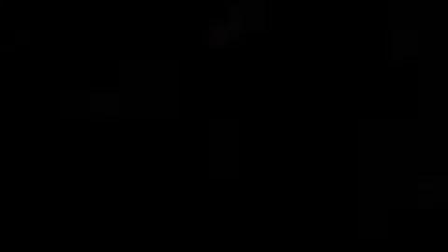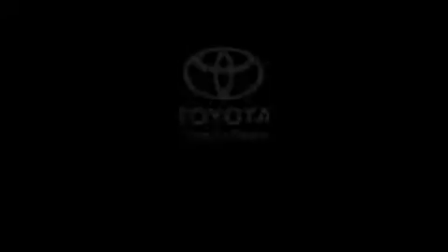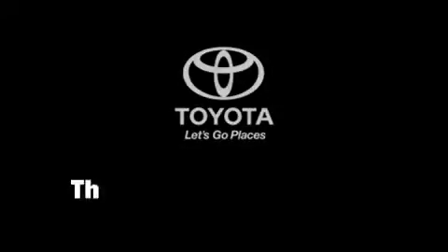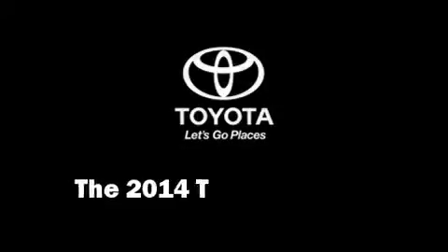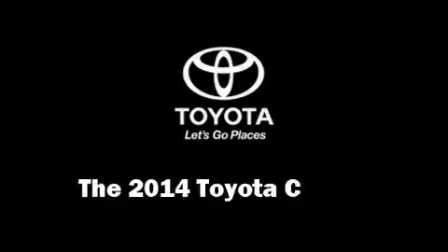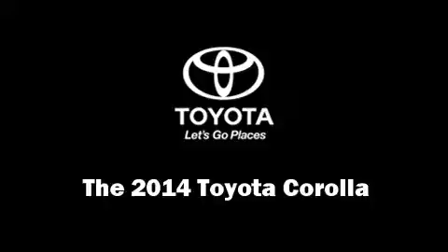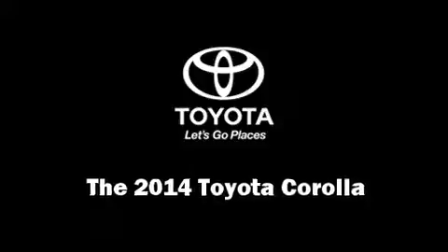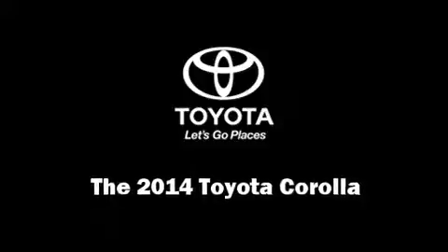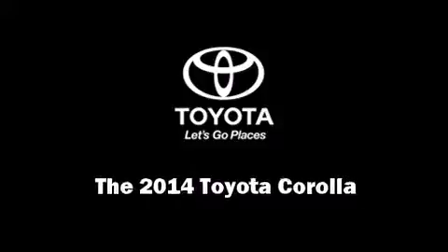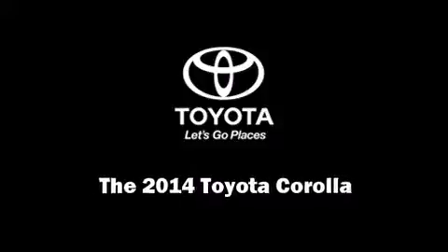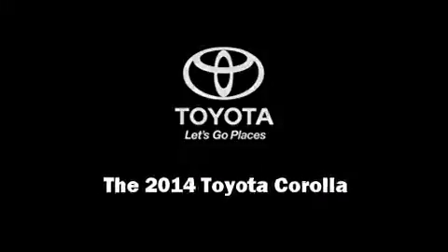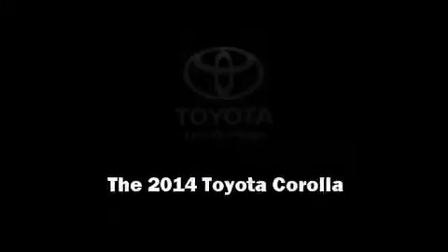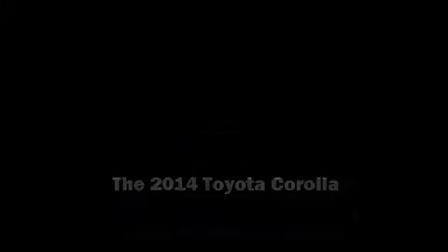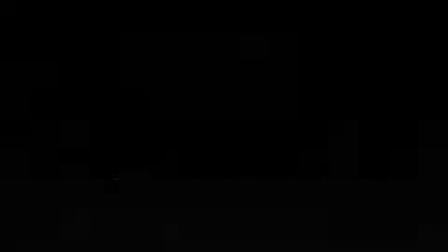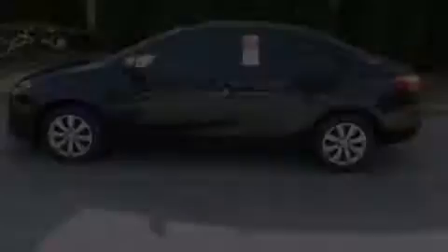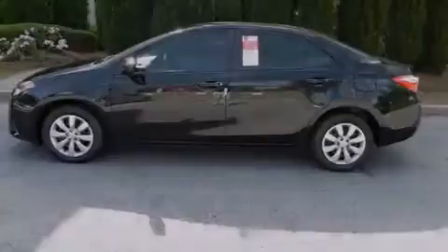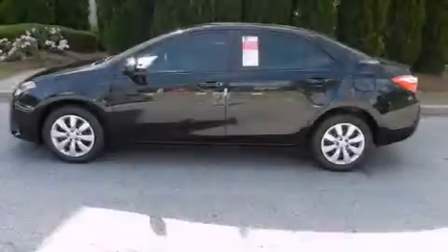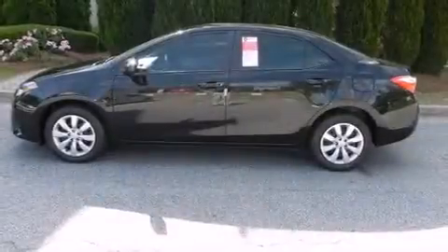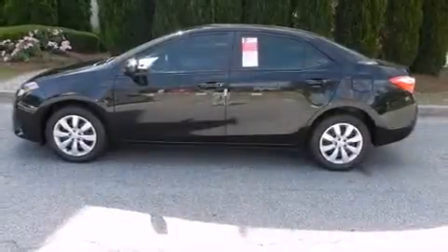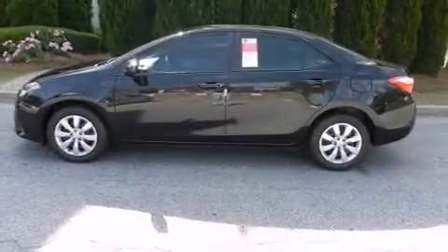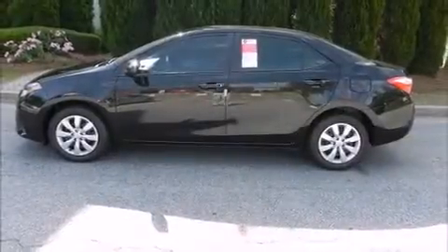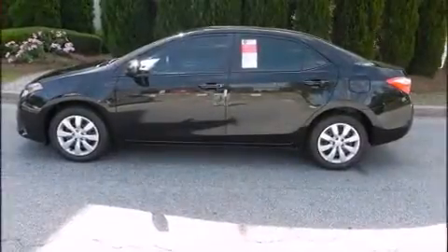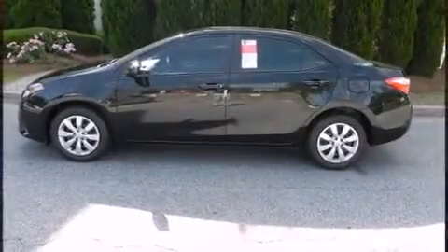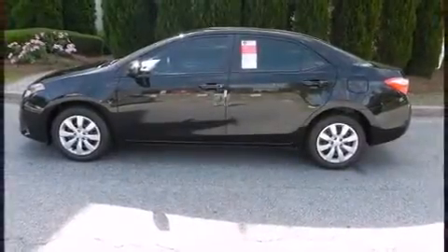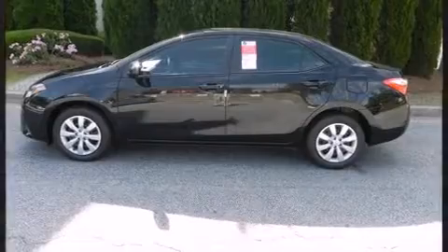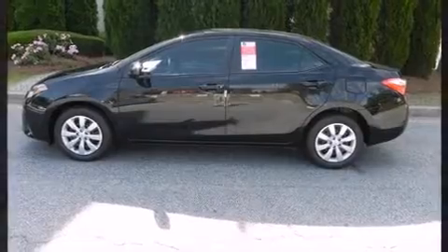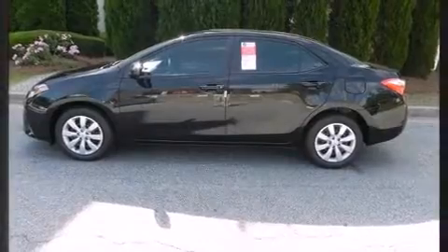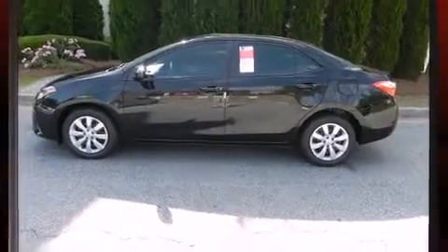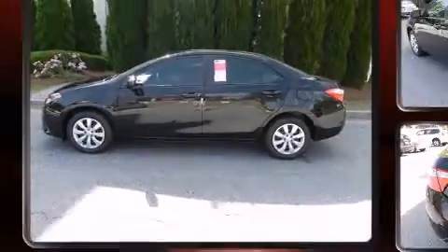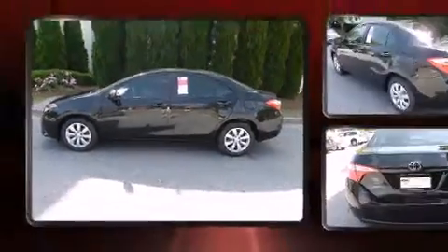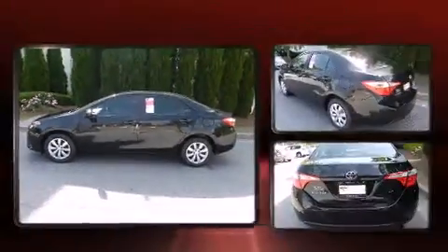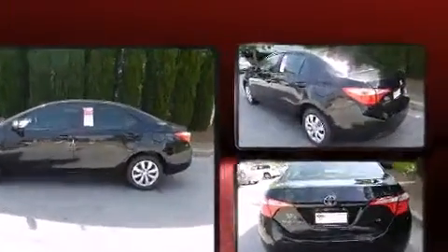The 2014 Toyota Corolla. This four-door, five-passenger sedan will allow you to take command of the road with confidence.